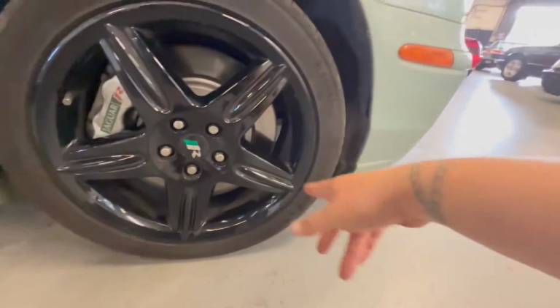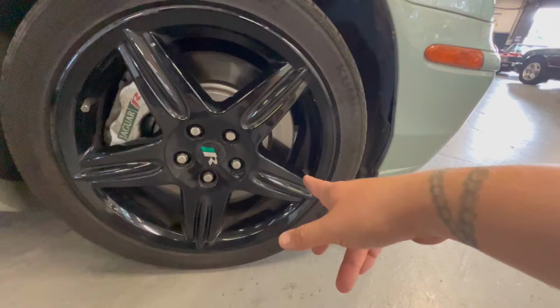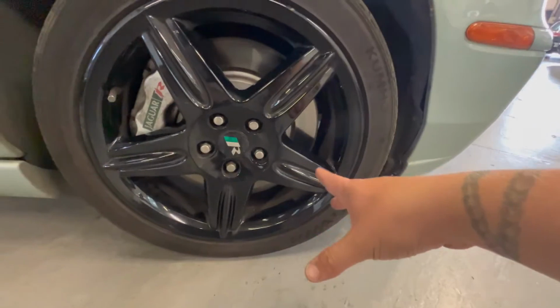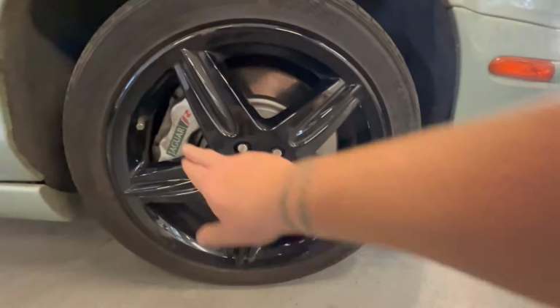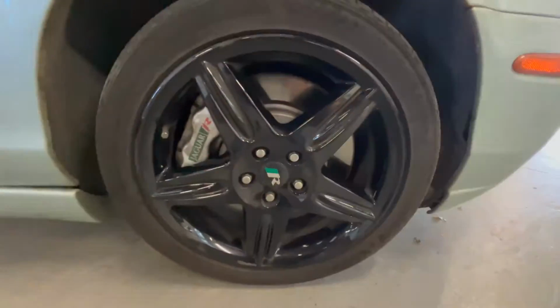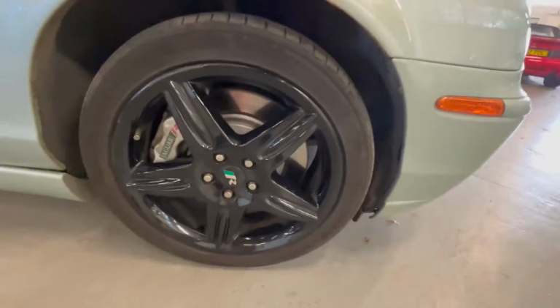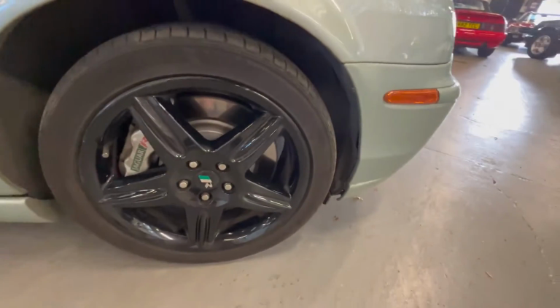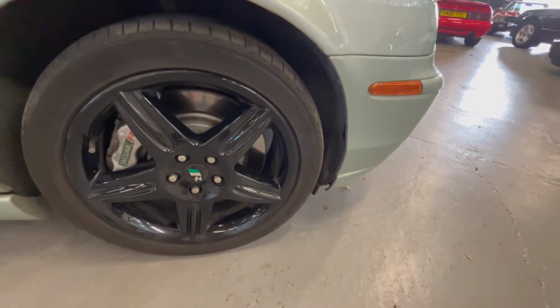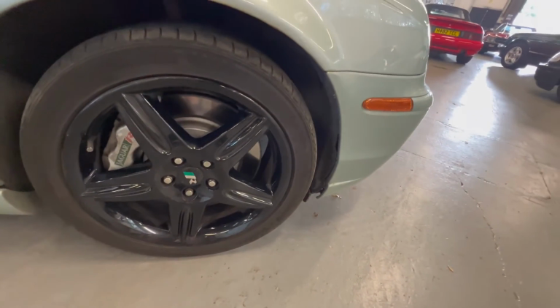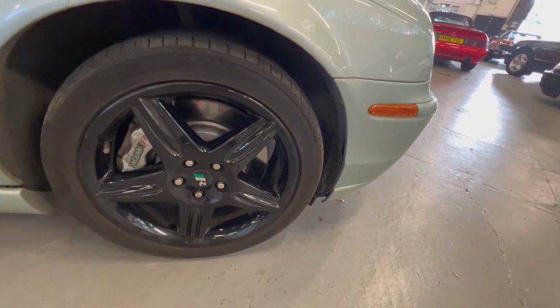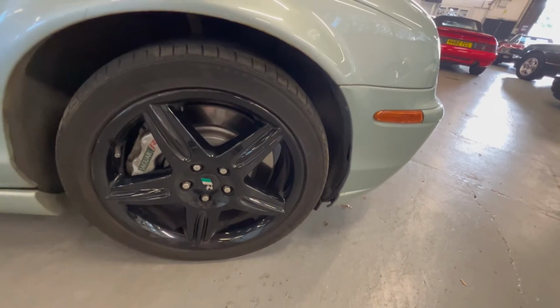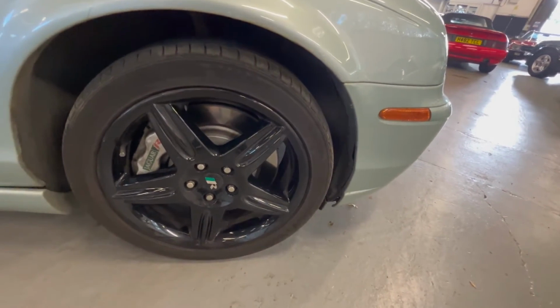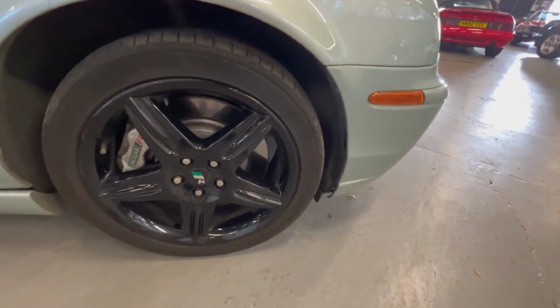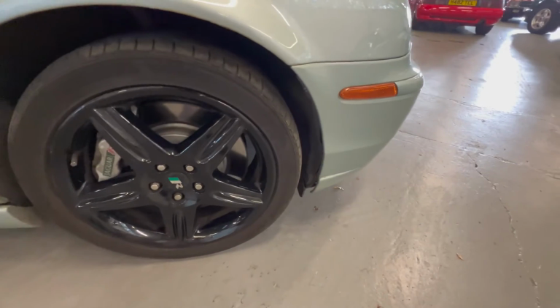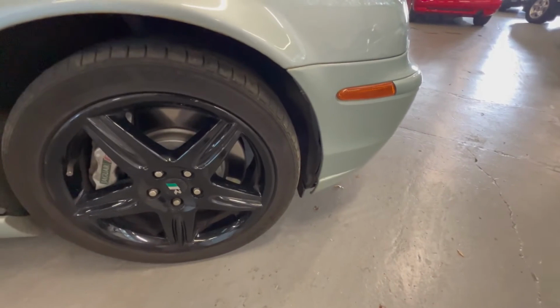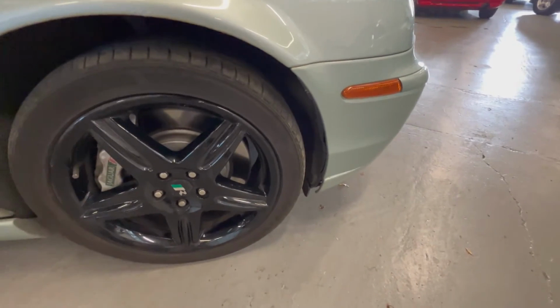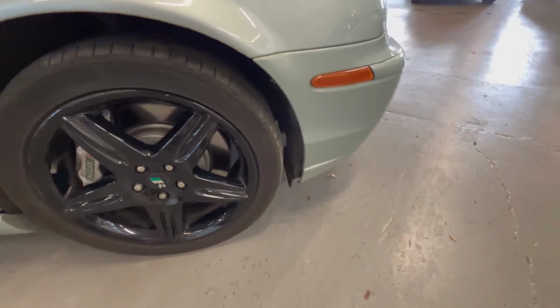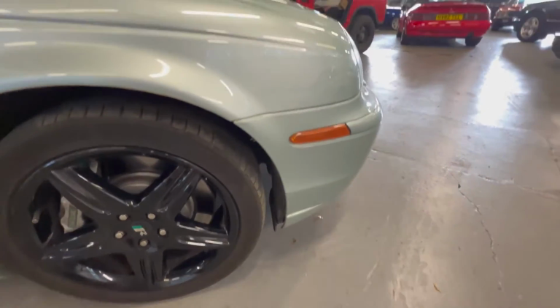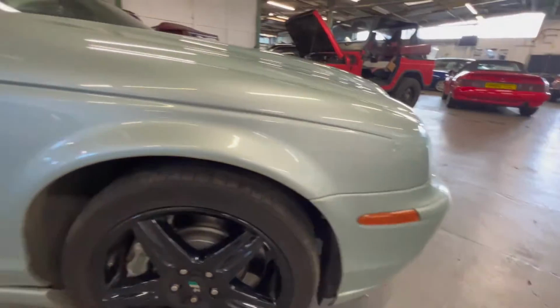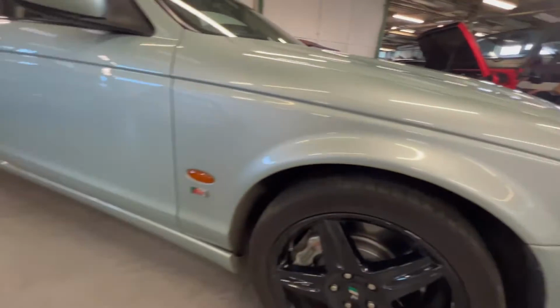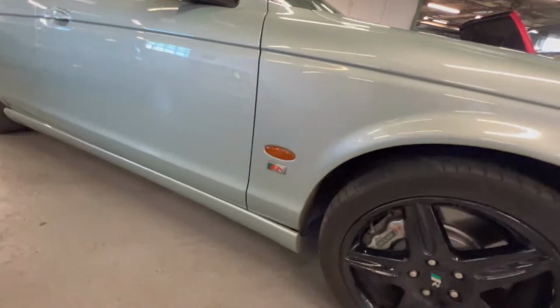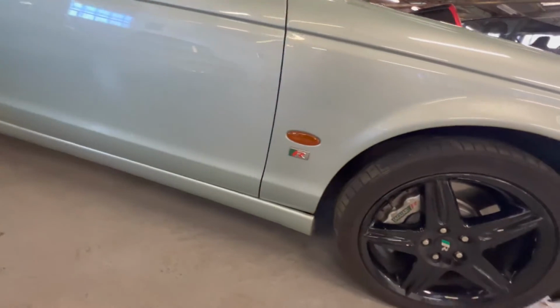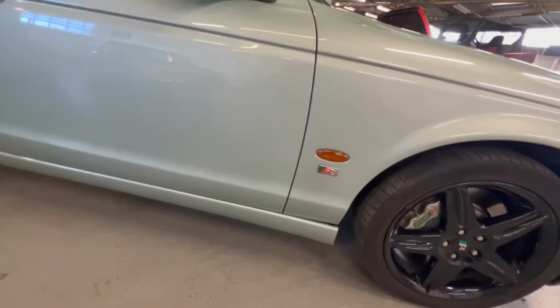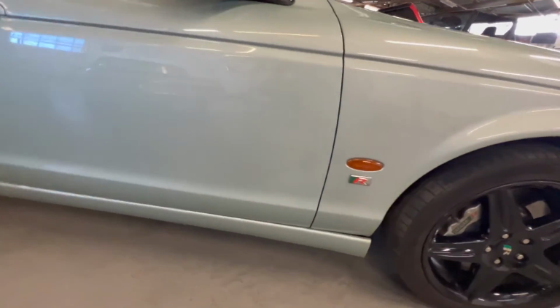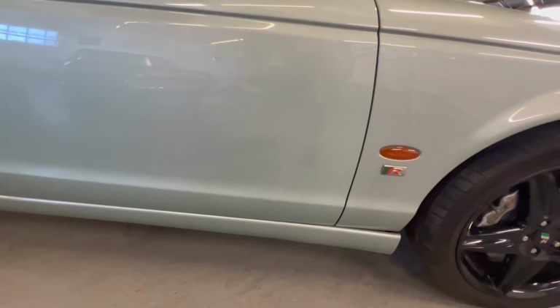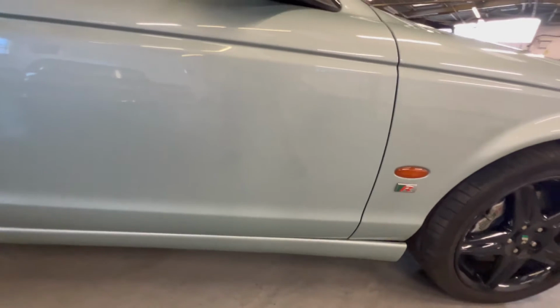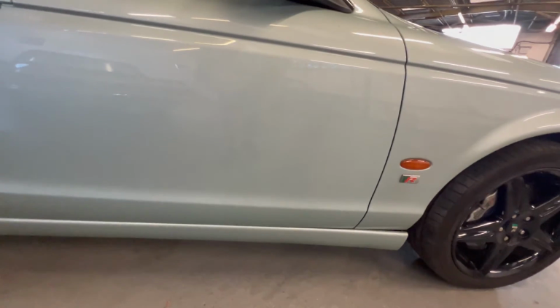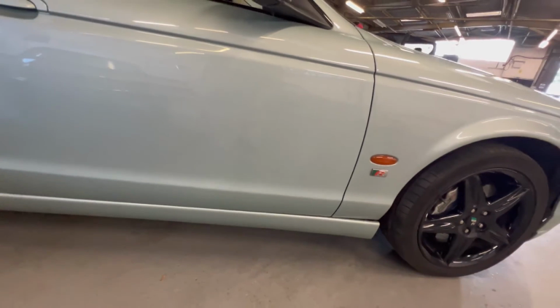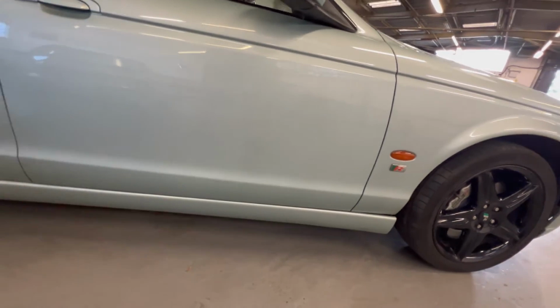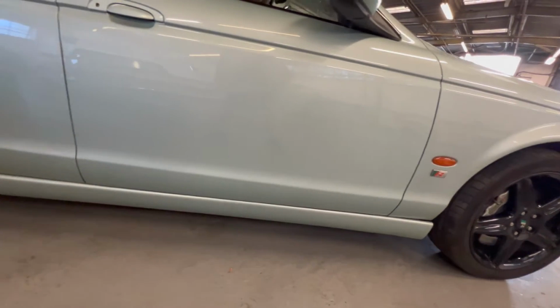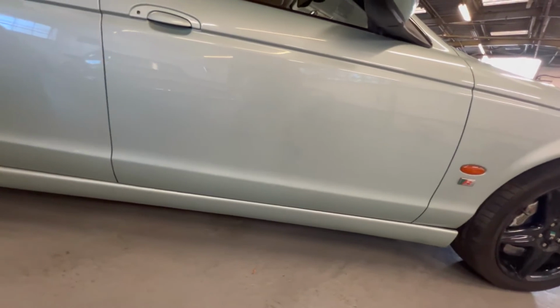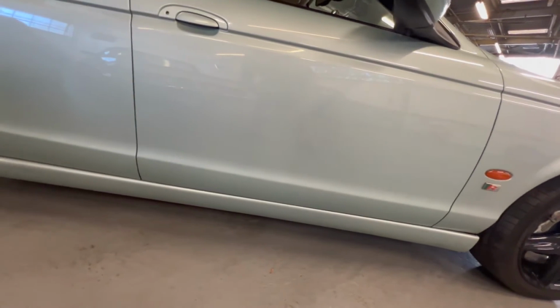It's on the standard R wheels with obviously the large R brakes. There are four nice clean wheels finished in black with four good tyres. Coming down this driver's side it's nice and tidy — there are no real marks or anything to note.